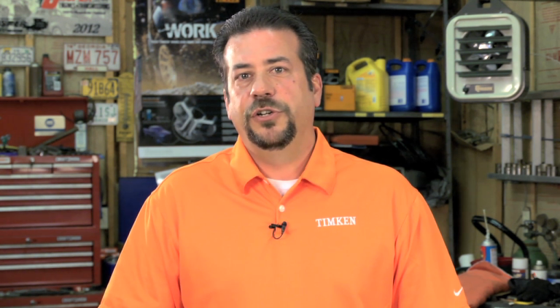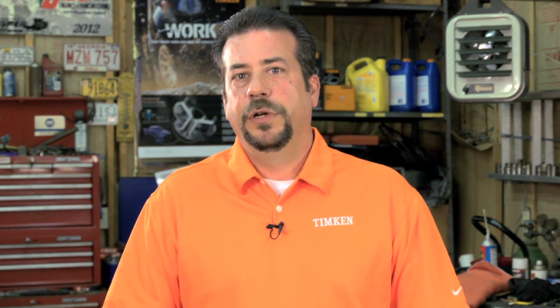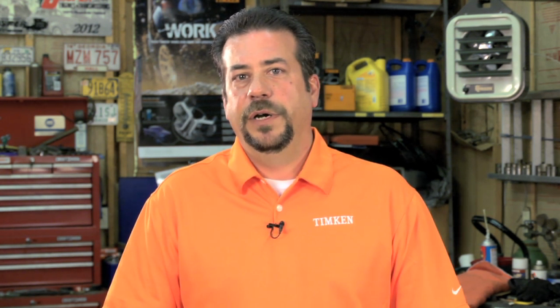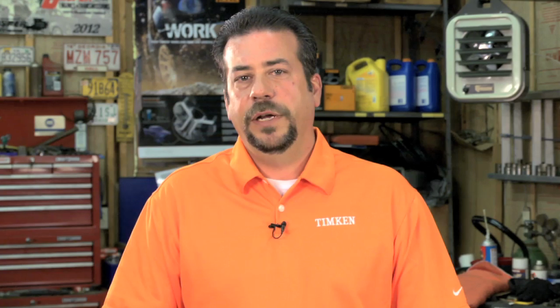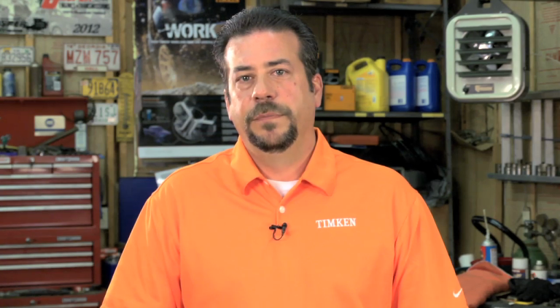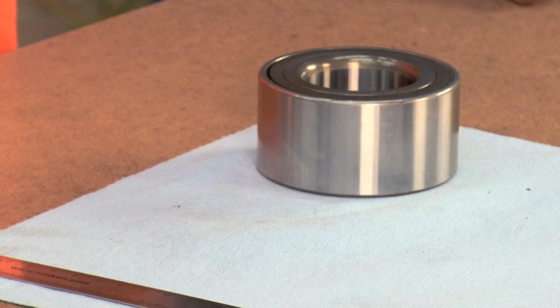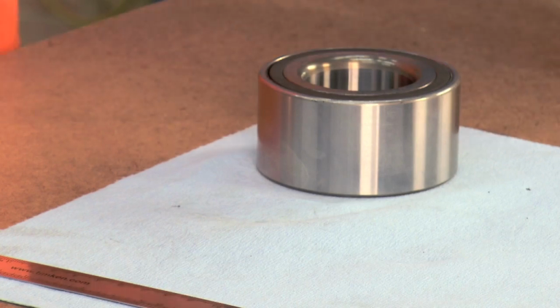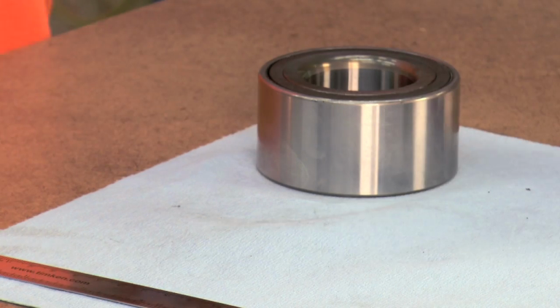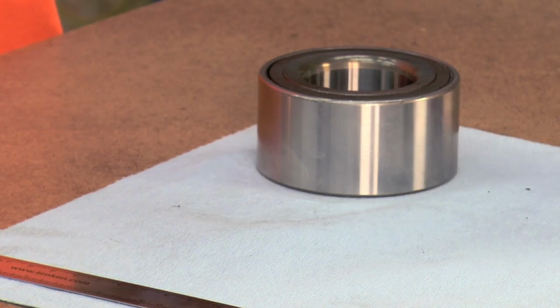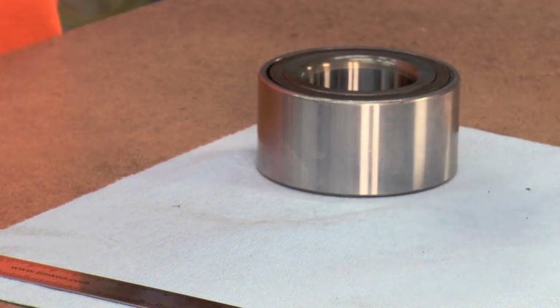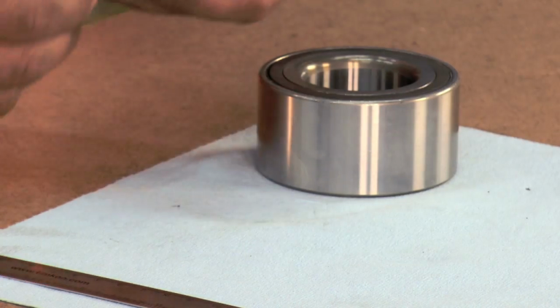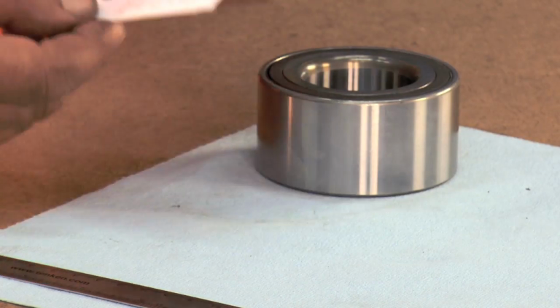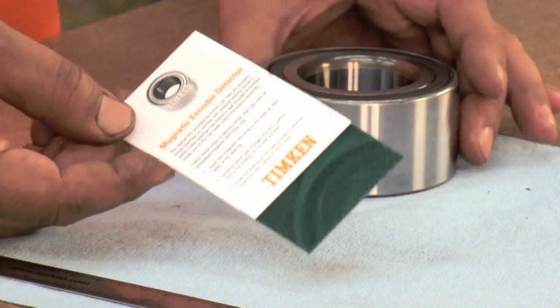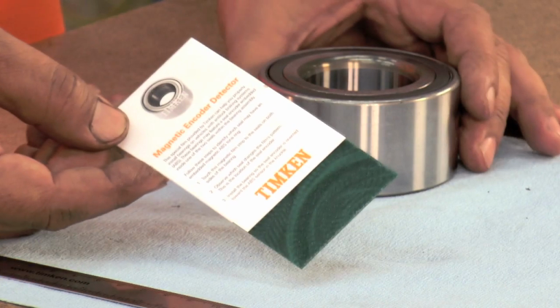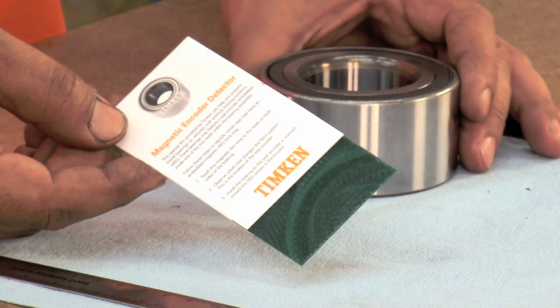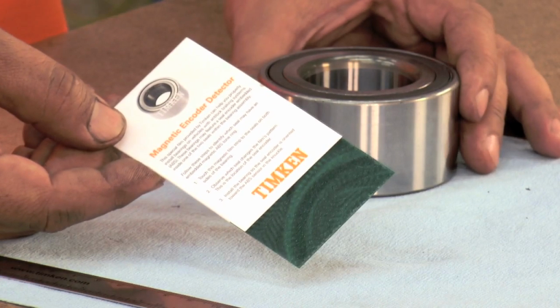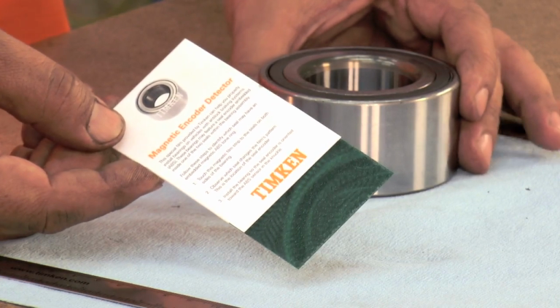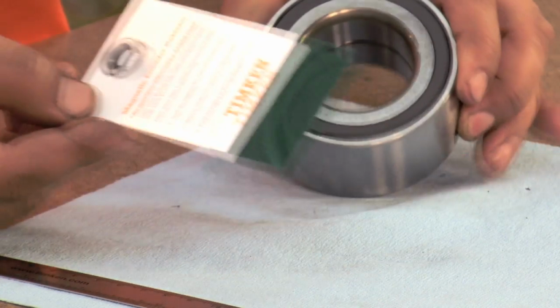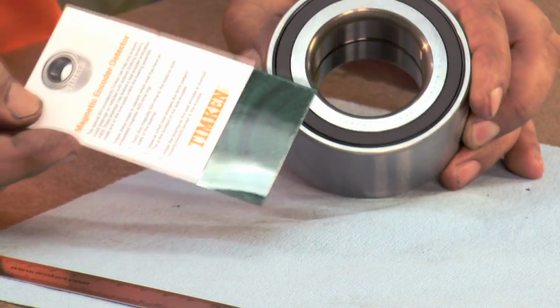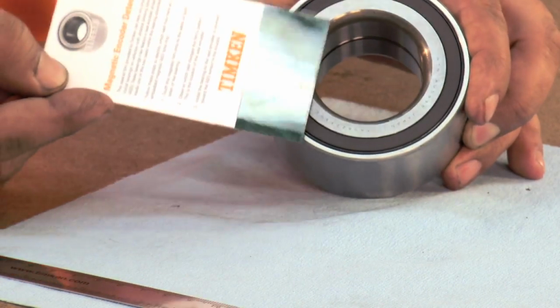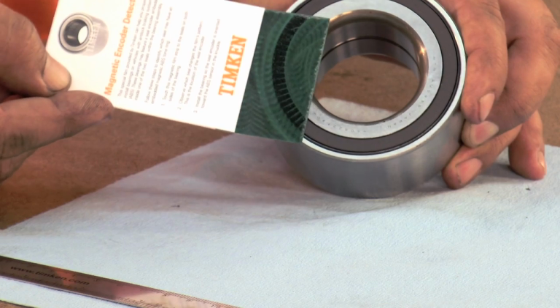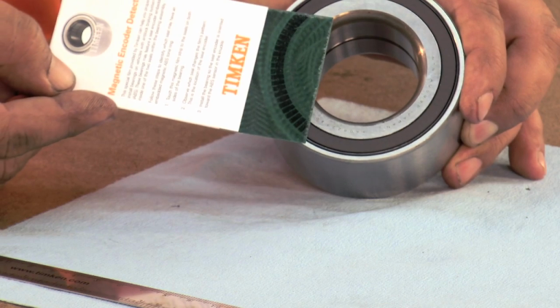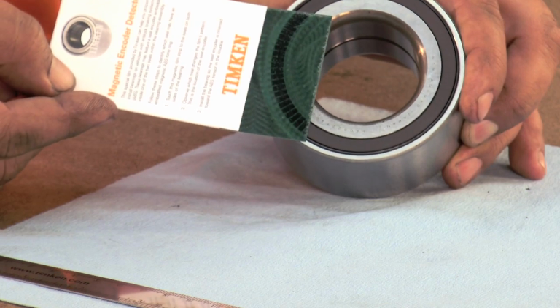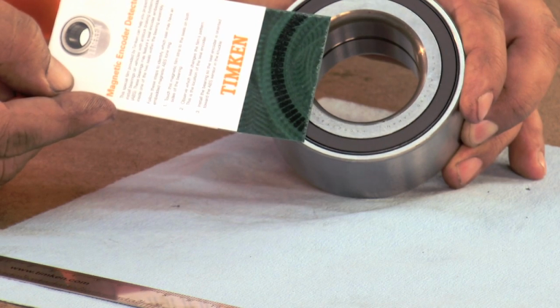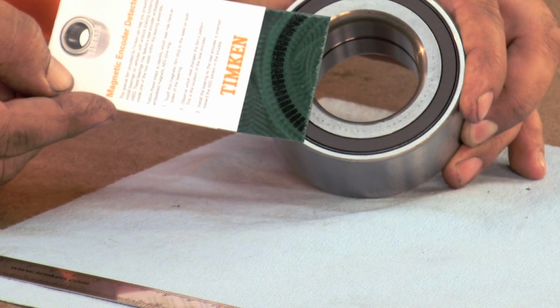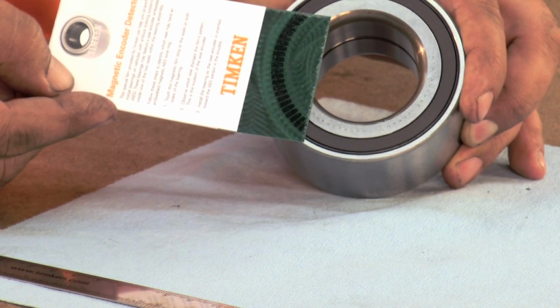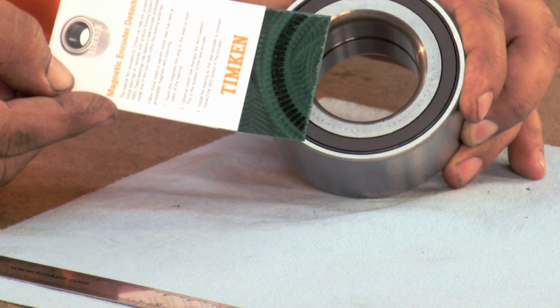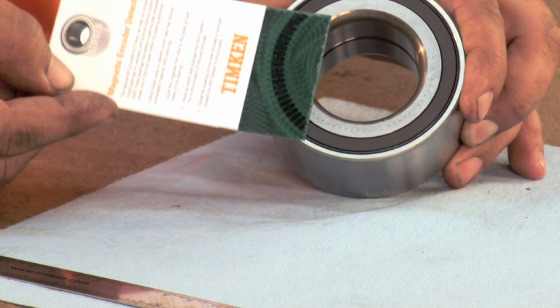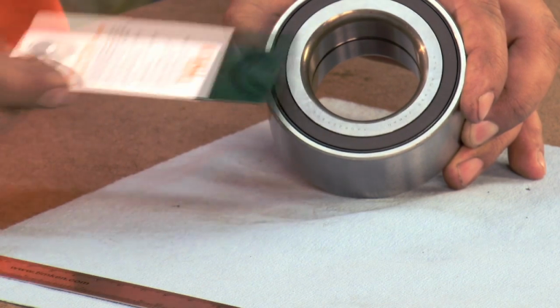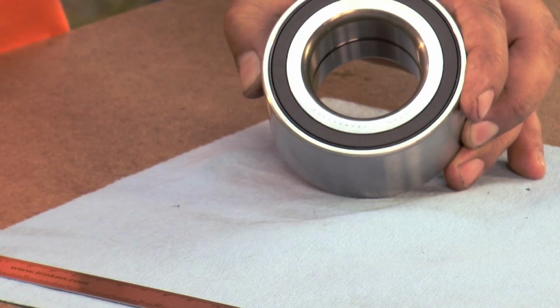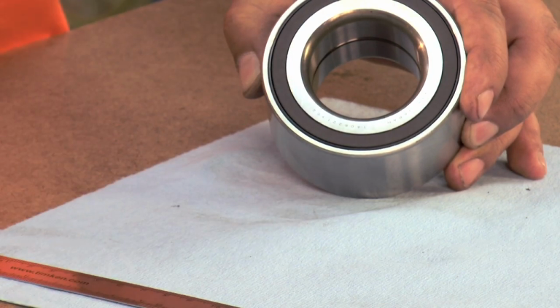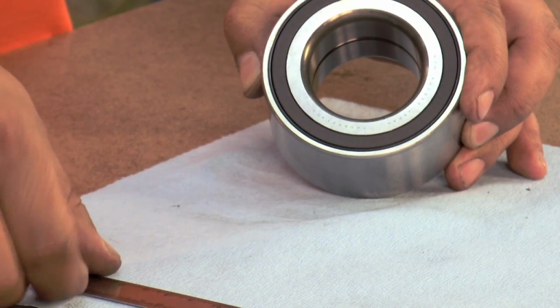So how do you make sure you orient the bearing correctly? If you have a magnetic encoder detector, place it against the side of the bearing. The magnets in the encoder will create a pattern in the detector.